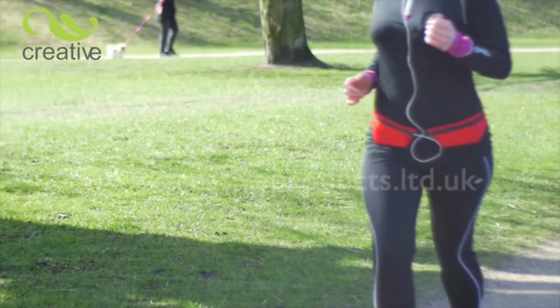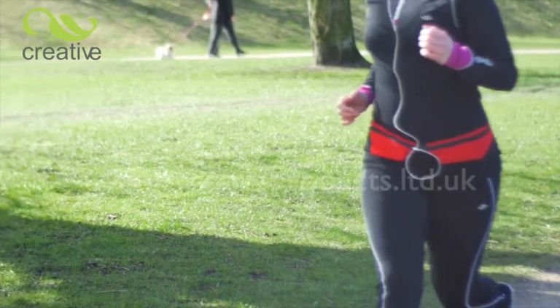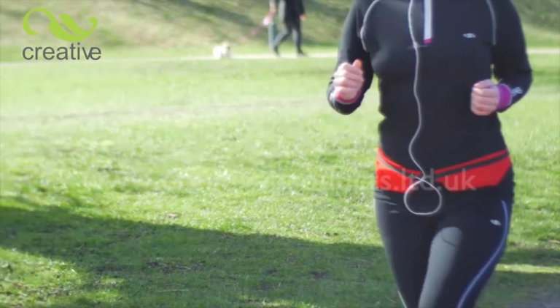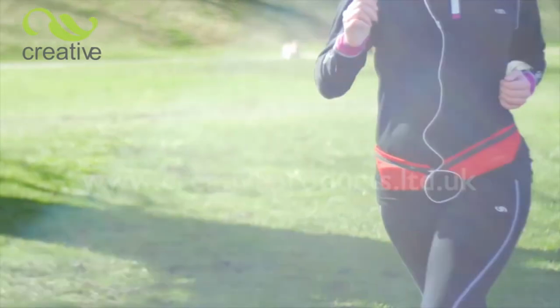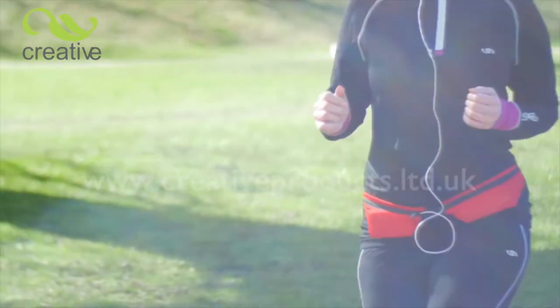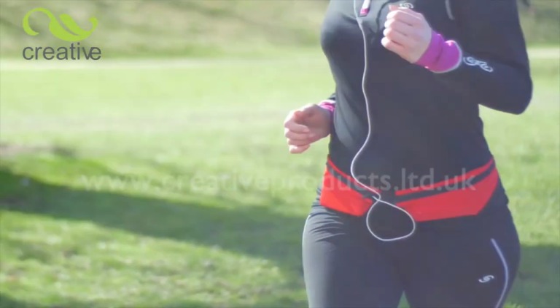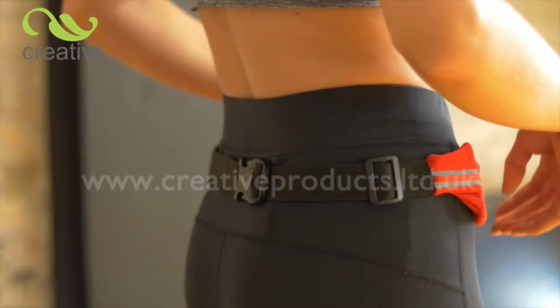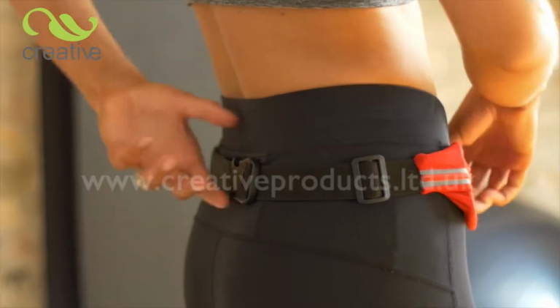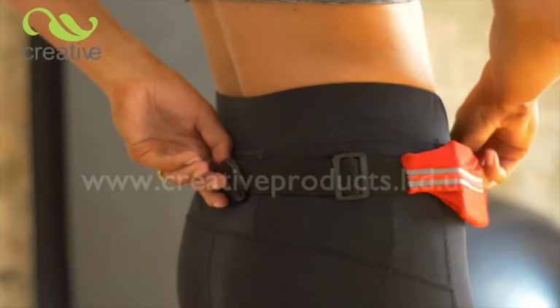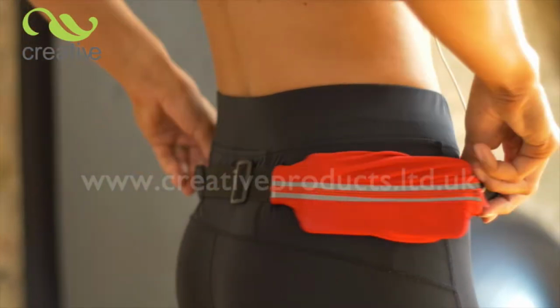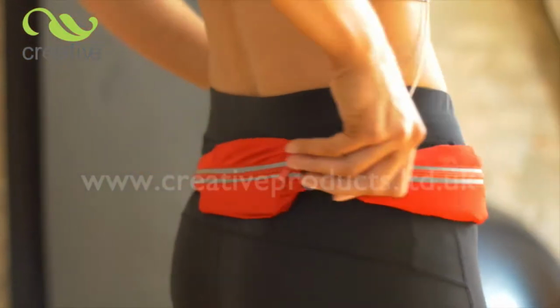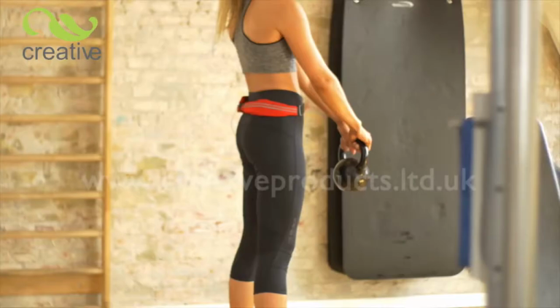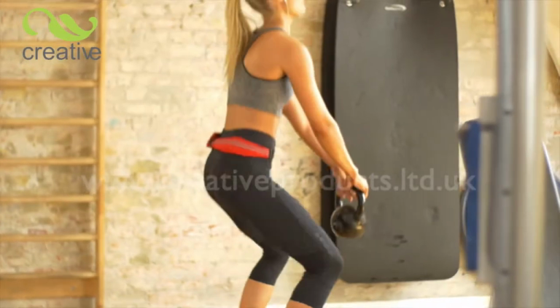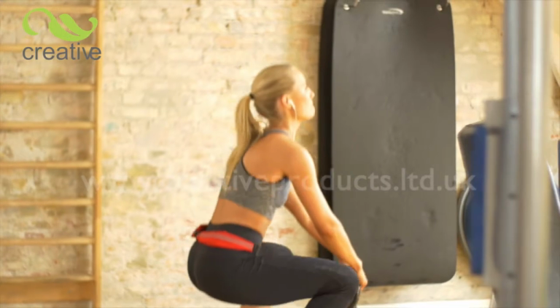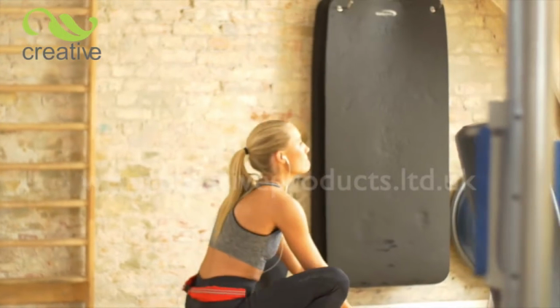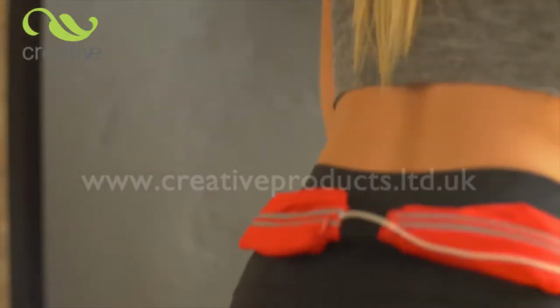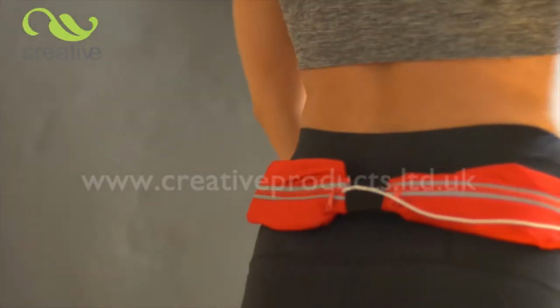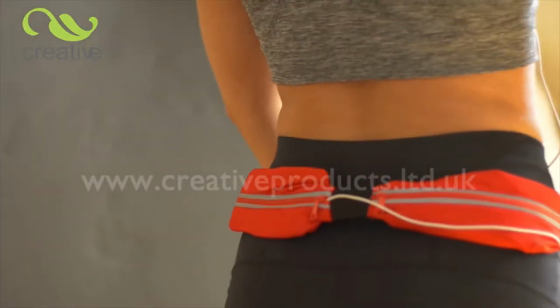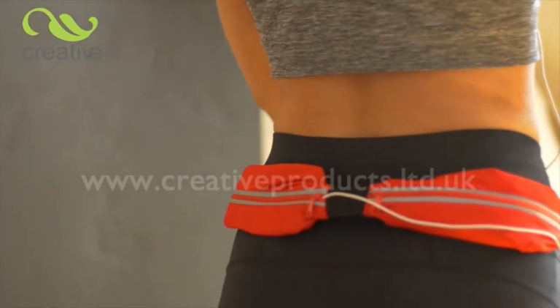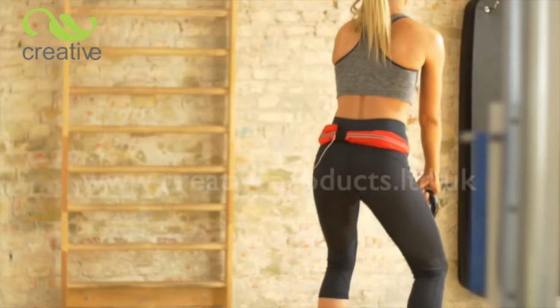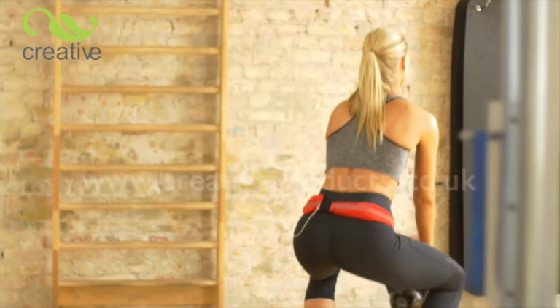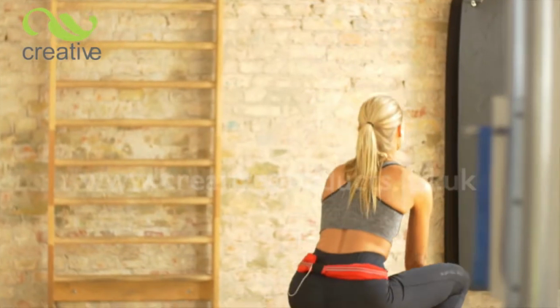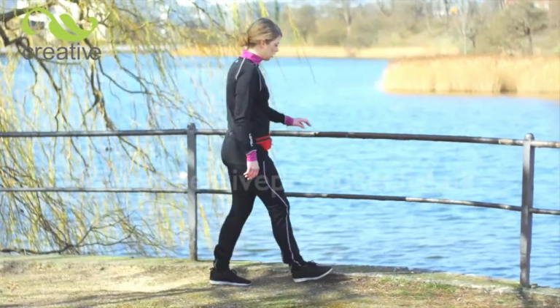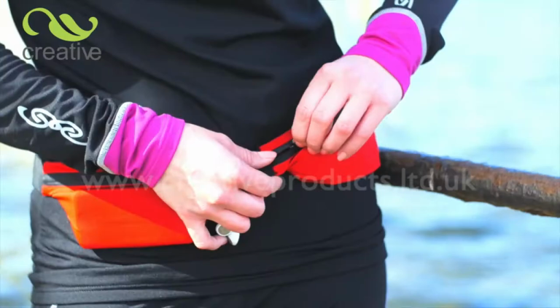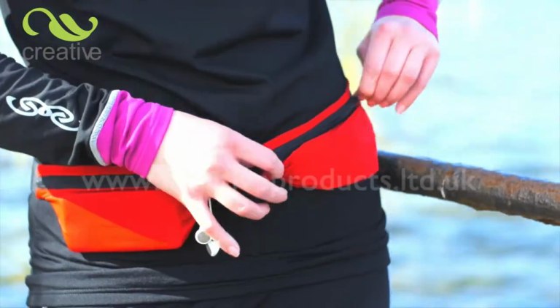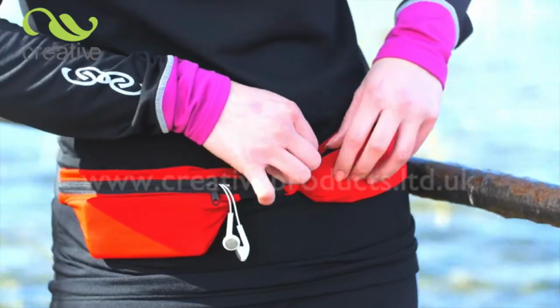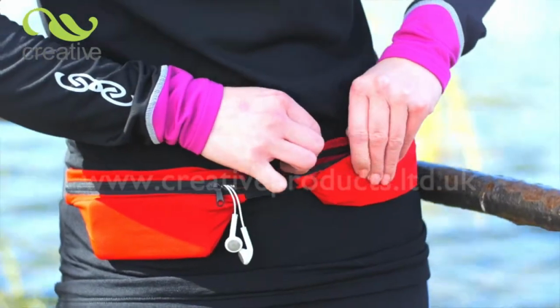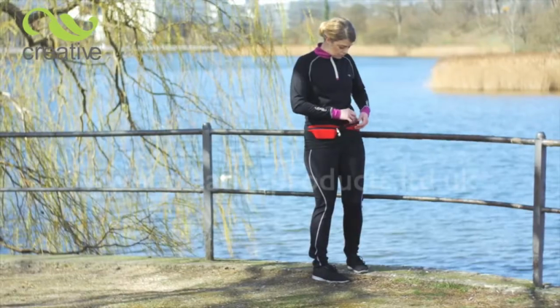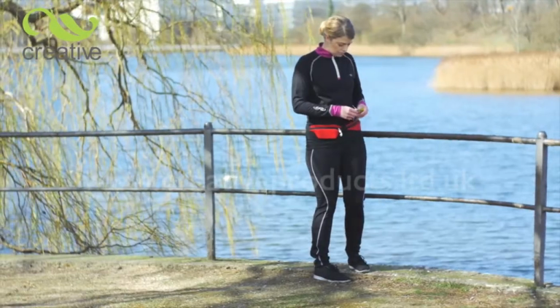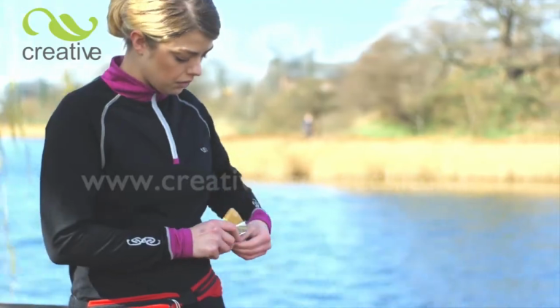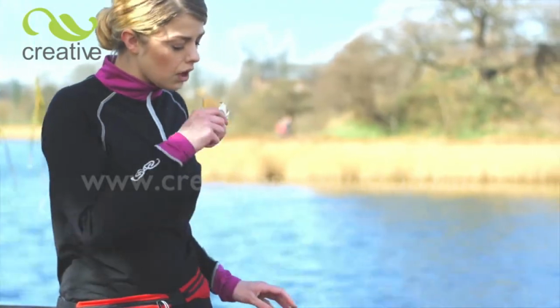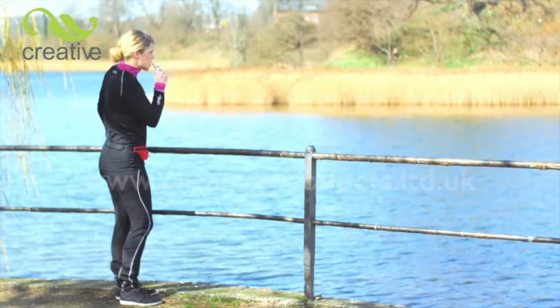It fits snug so won't bounce around as you run. You can easily rotate the belt to suit your workout. It hugs your body and is so comfortable to wear whatever the exercise. Thanks to the second pocket you can even find room for that energy bar to get you home.